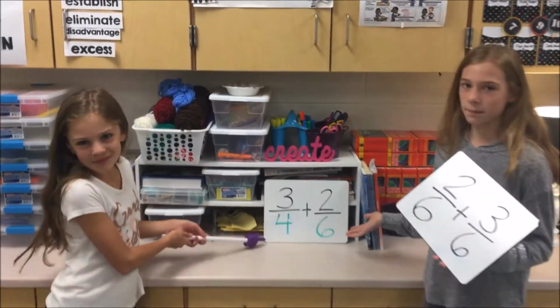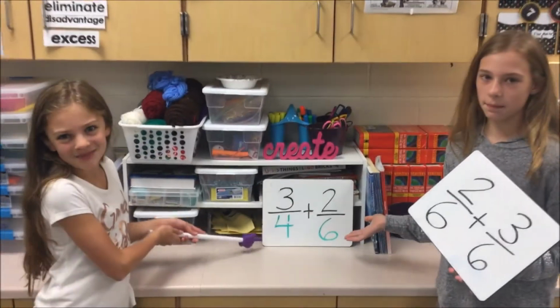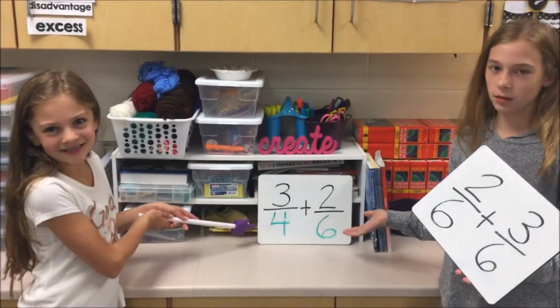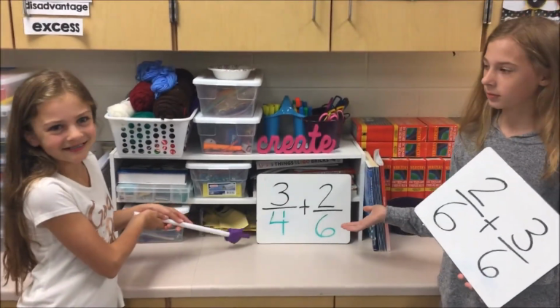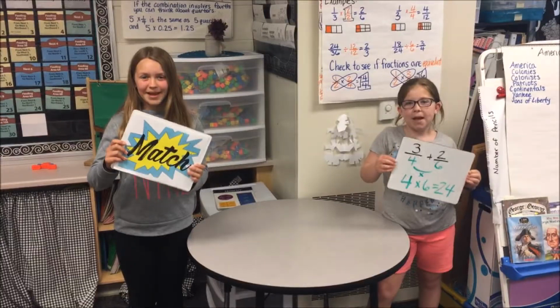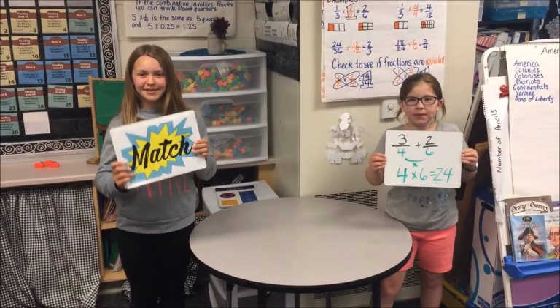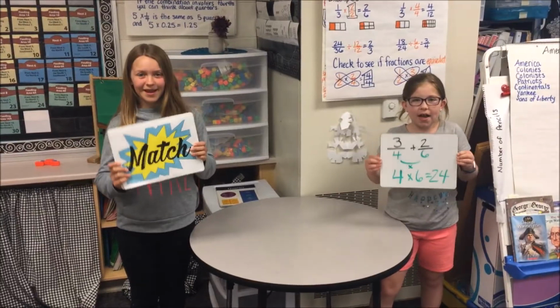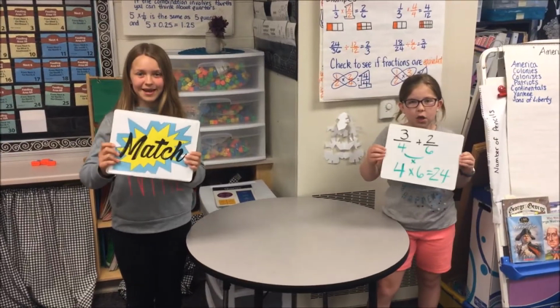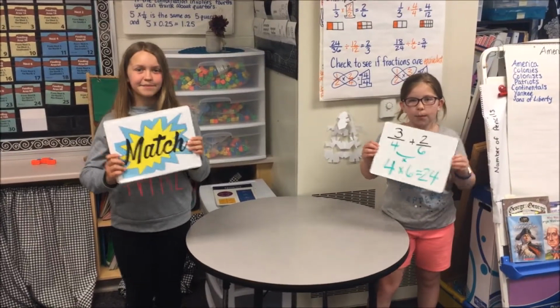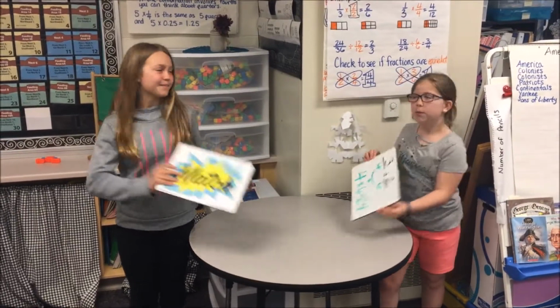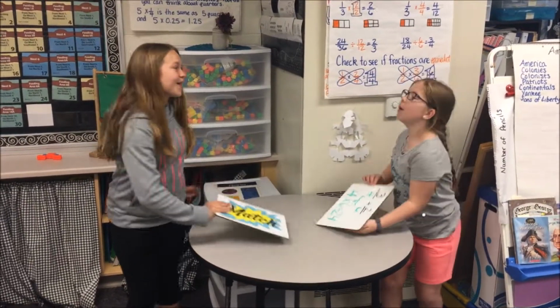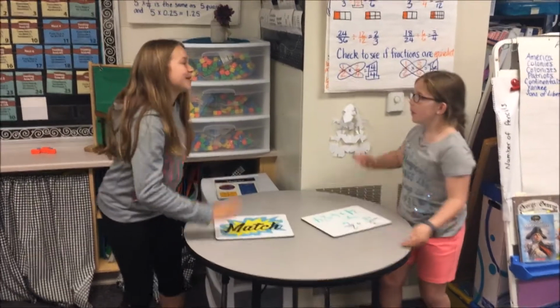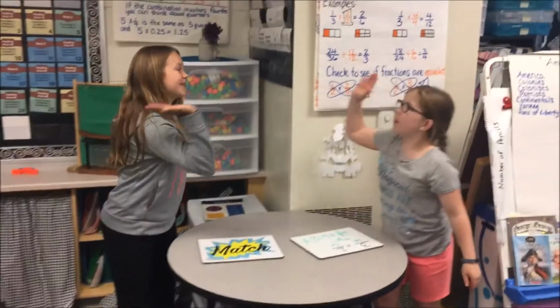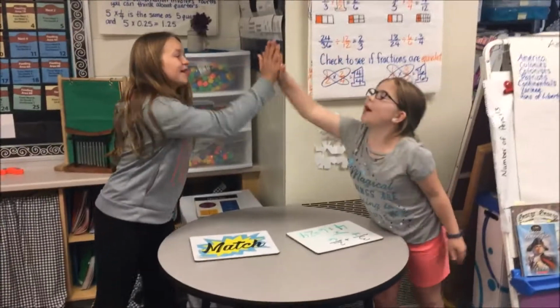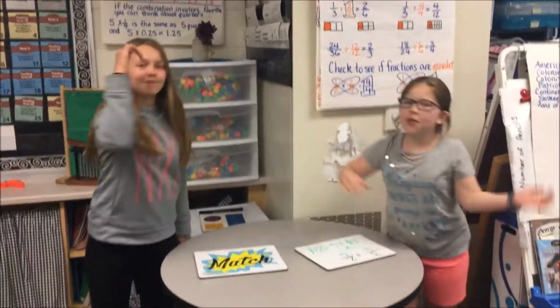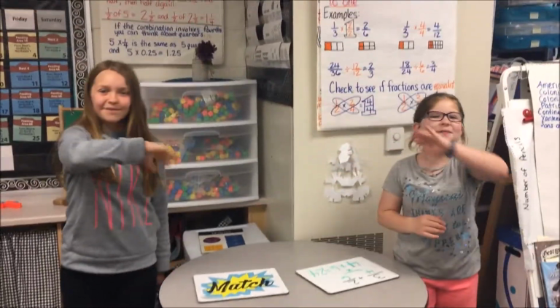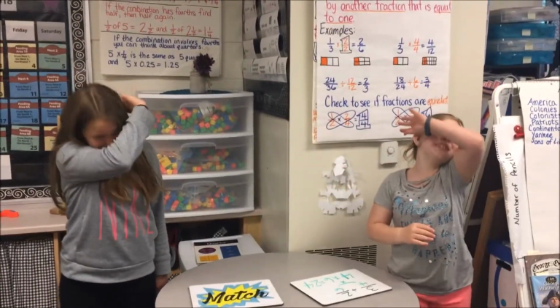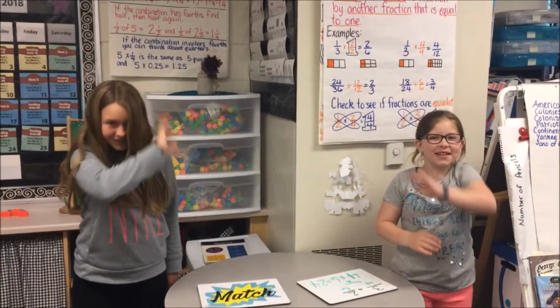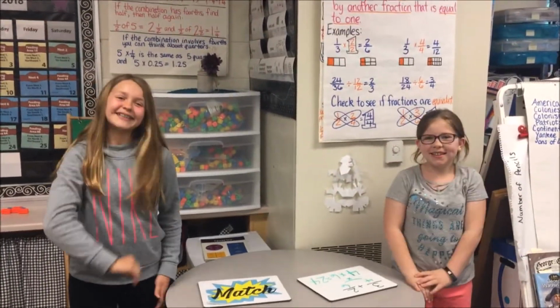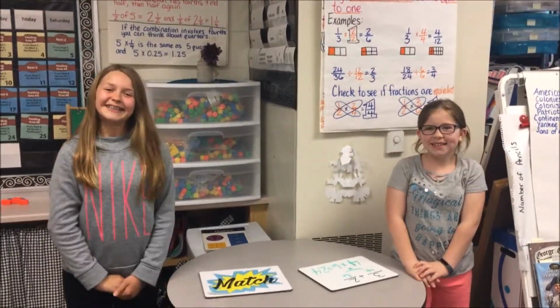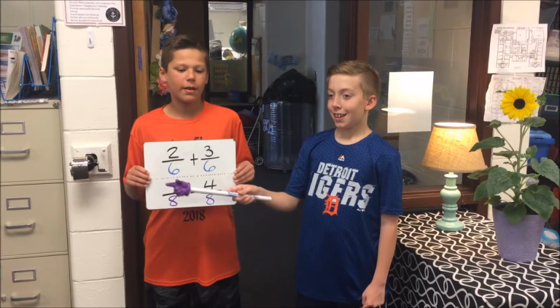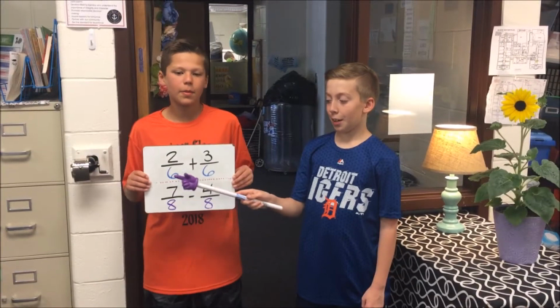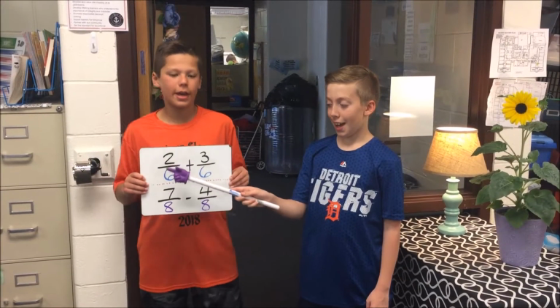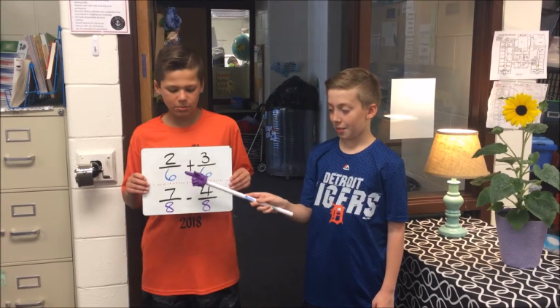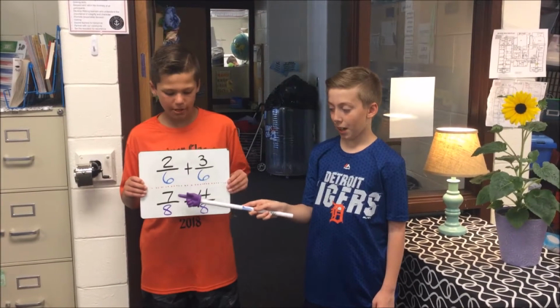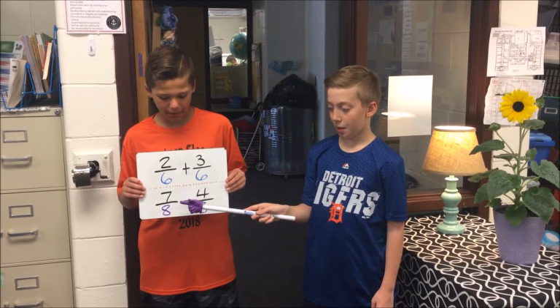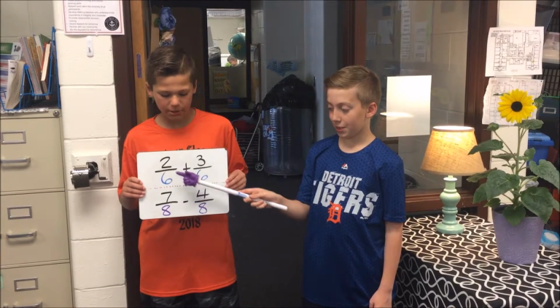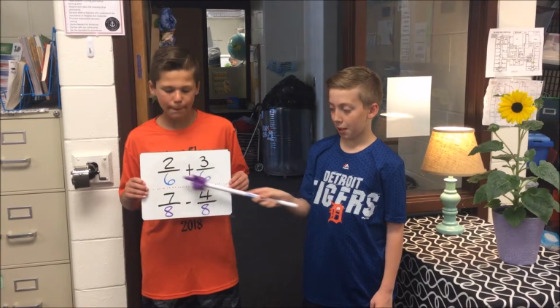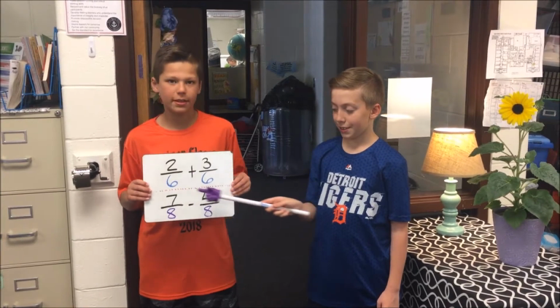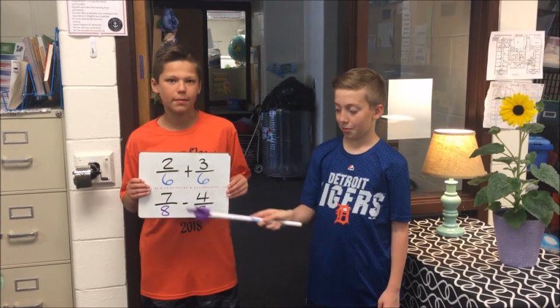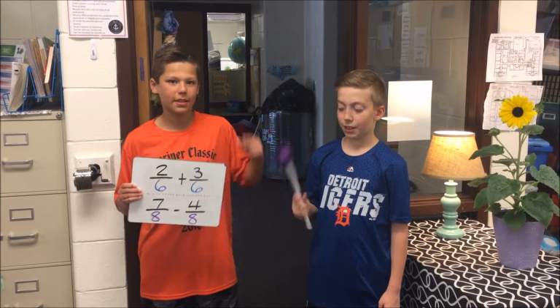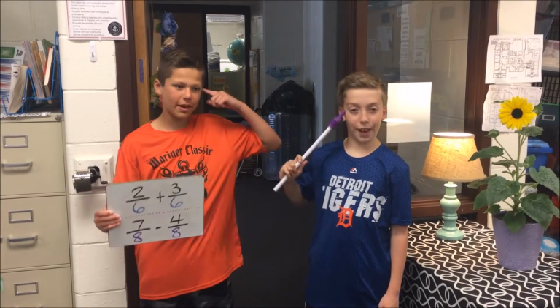match the numbers down below. Match means to find a common multiple. Multiplying by each other make them functional. Every time you add and subtract, bottom numbers gotta be the same. That's a fact.